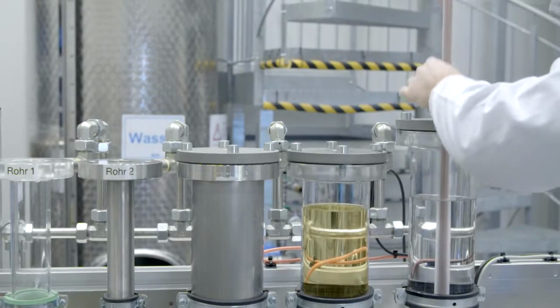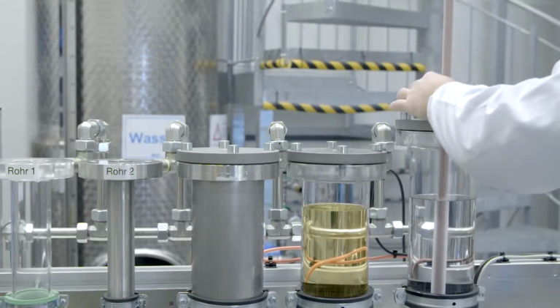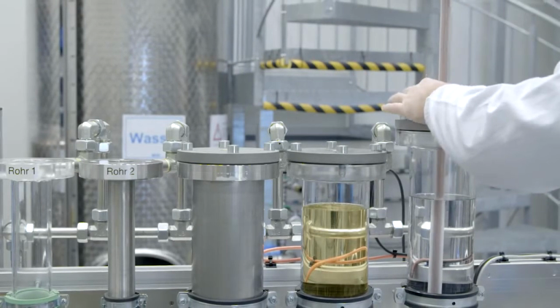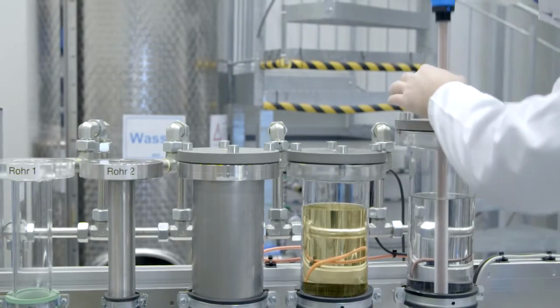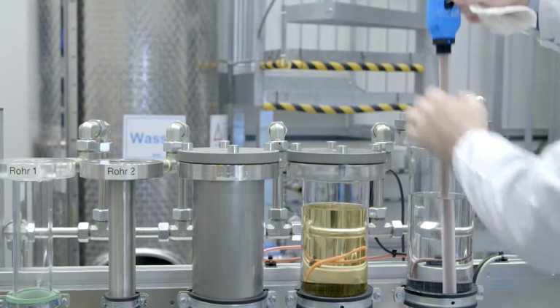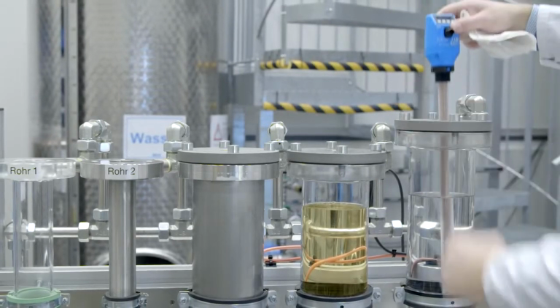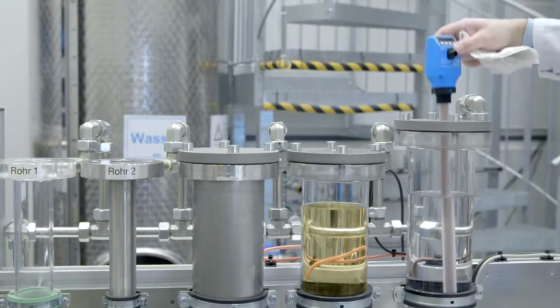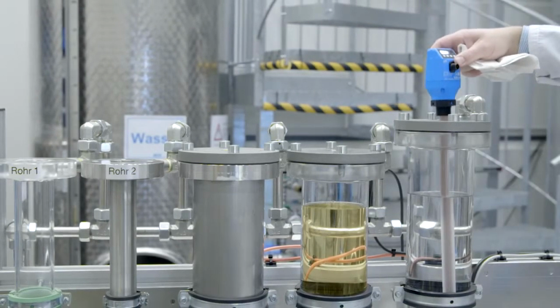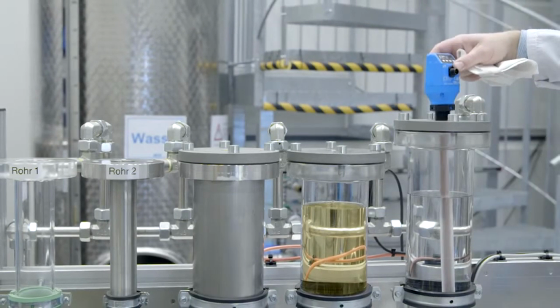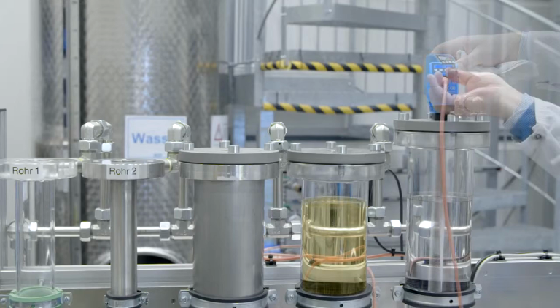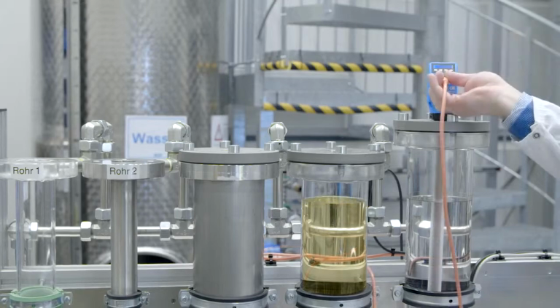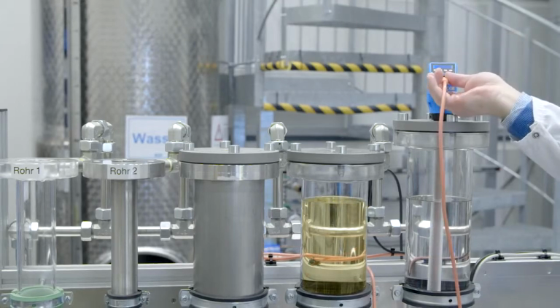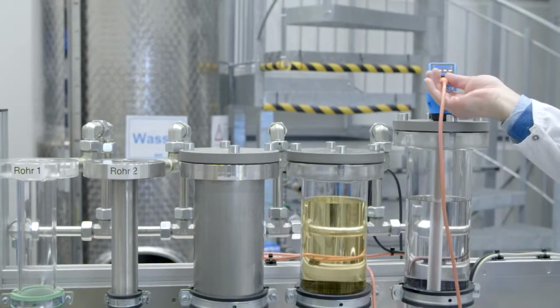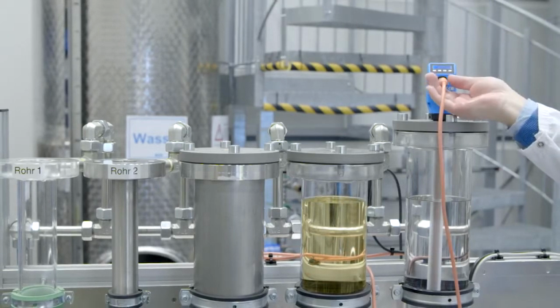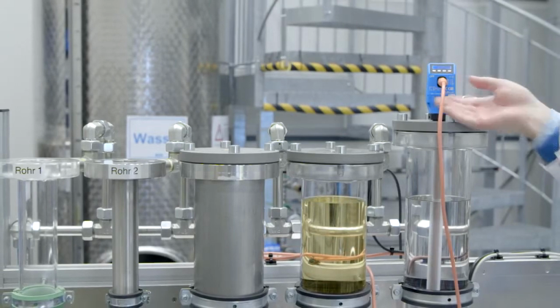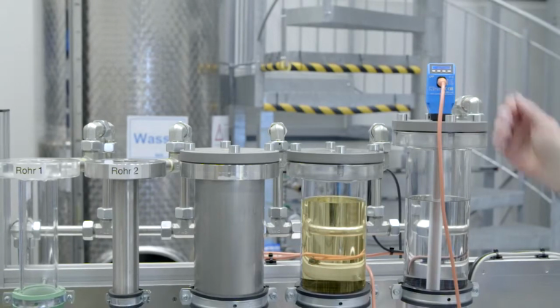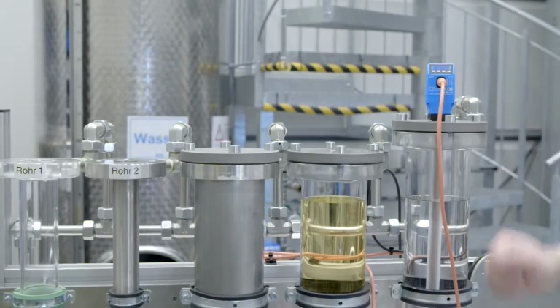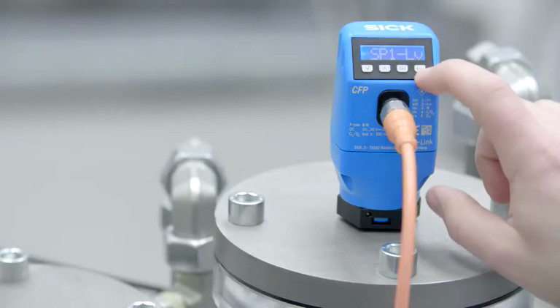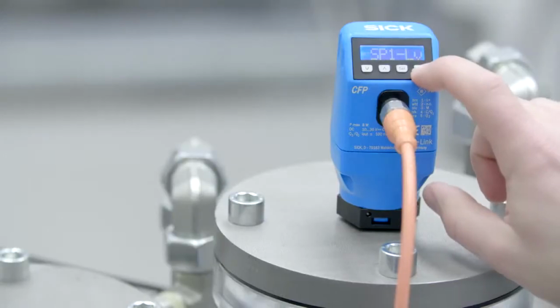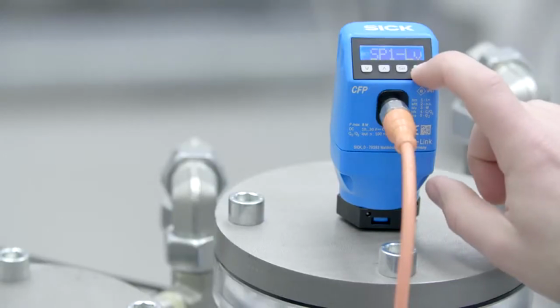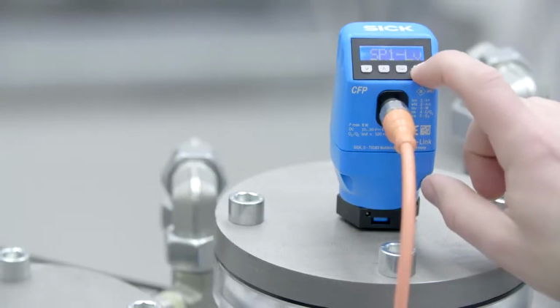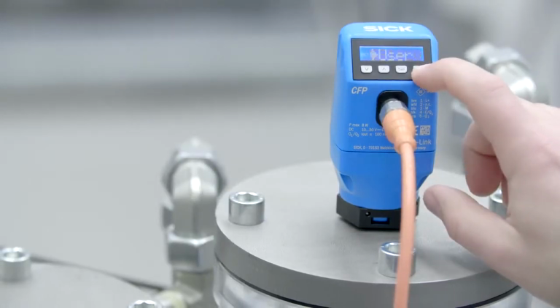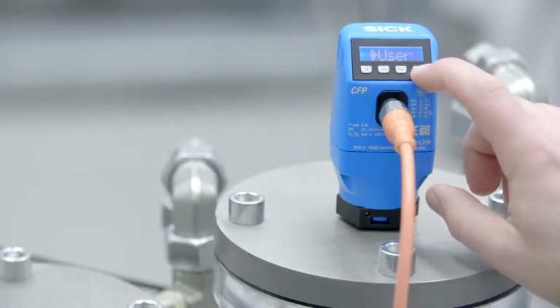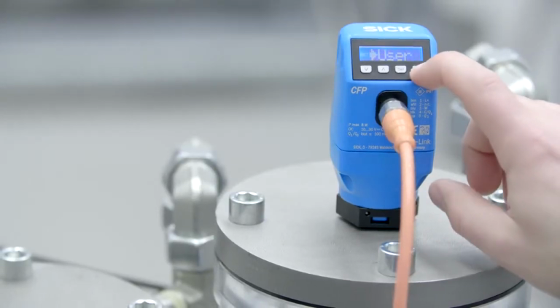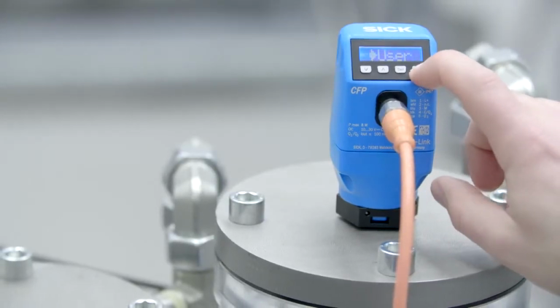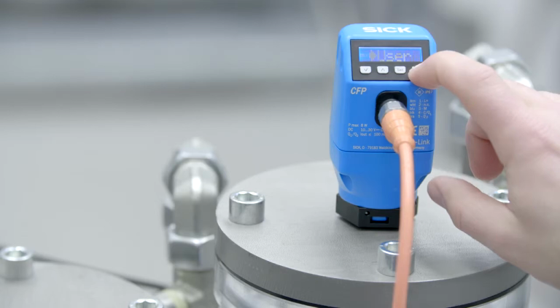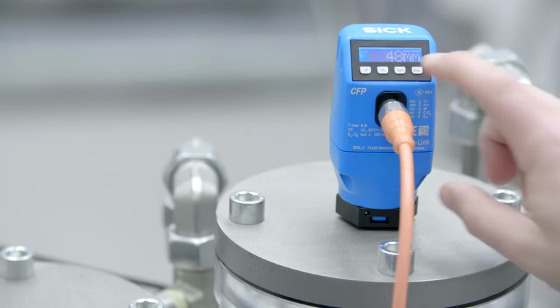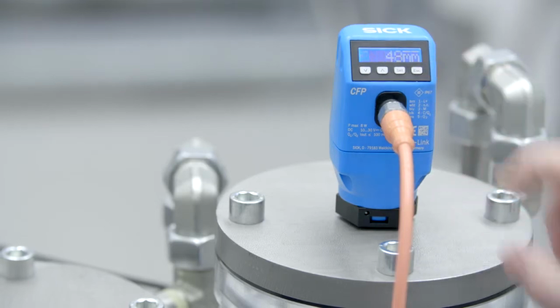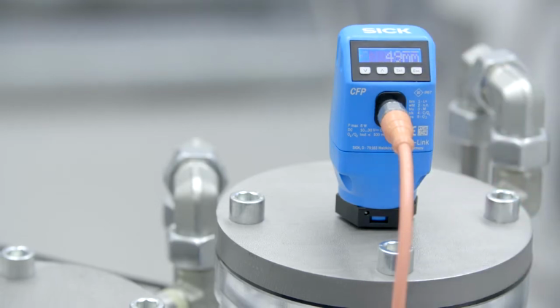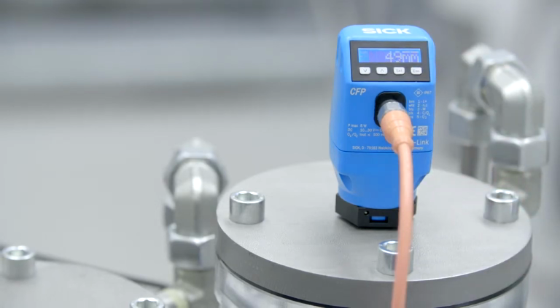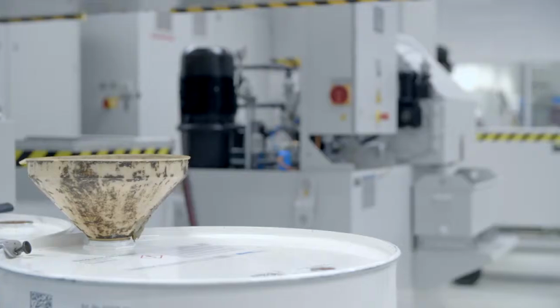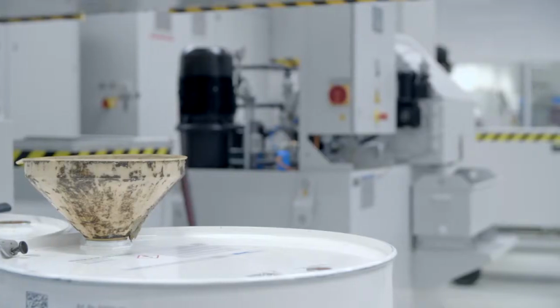There is no need to teach in the liquid manually when a medium or container changes. This reduces production downtimes and initial installation is very easy.